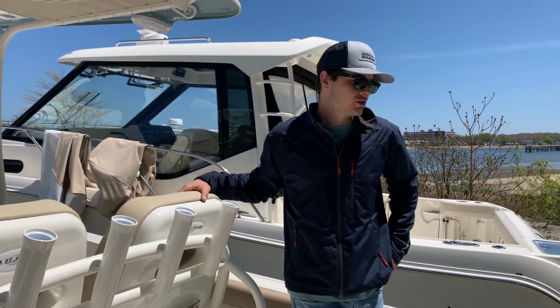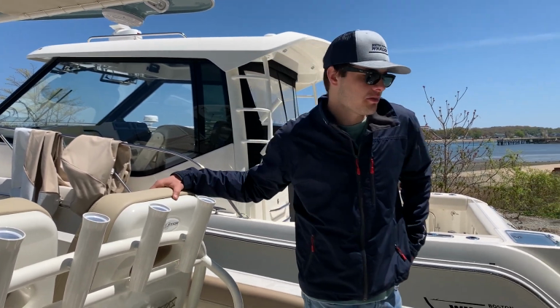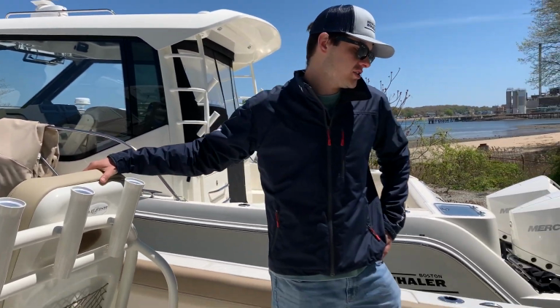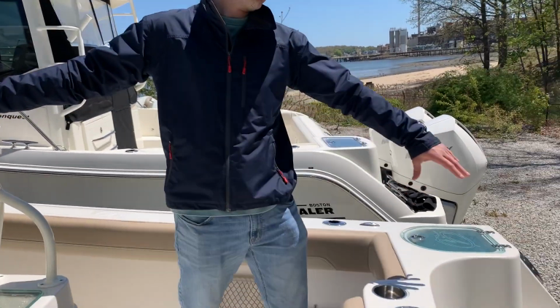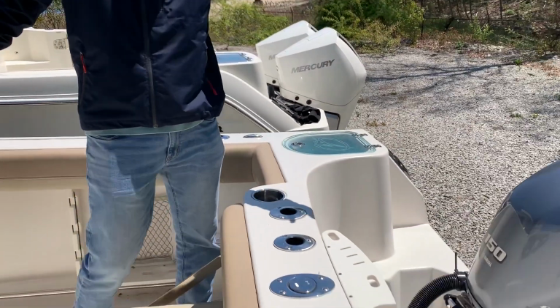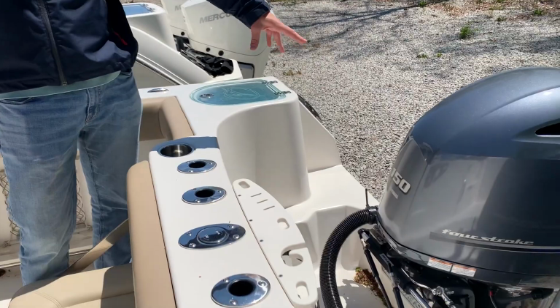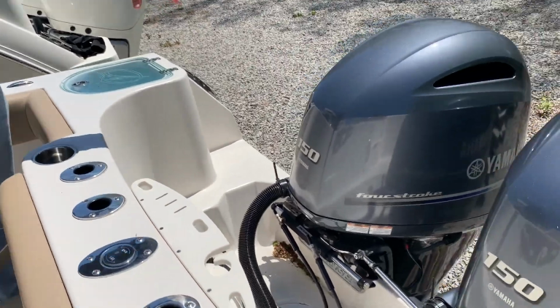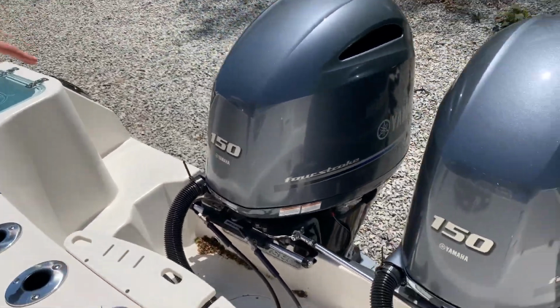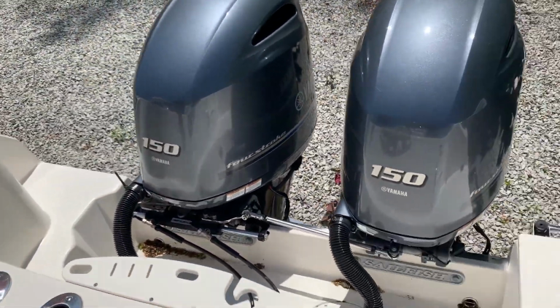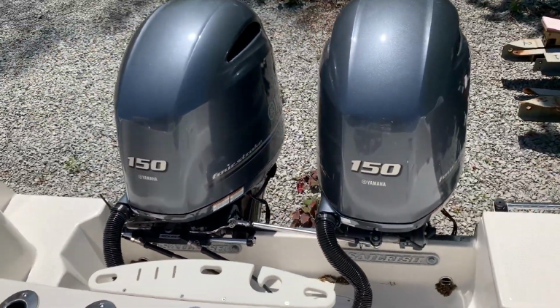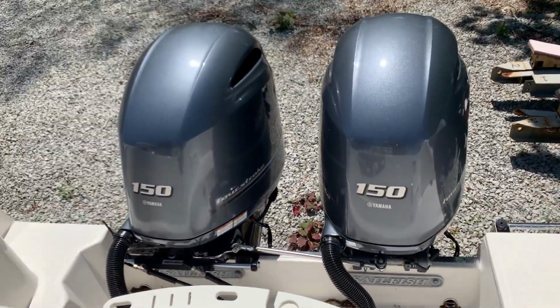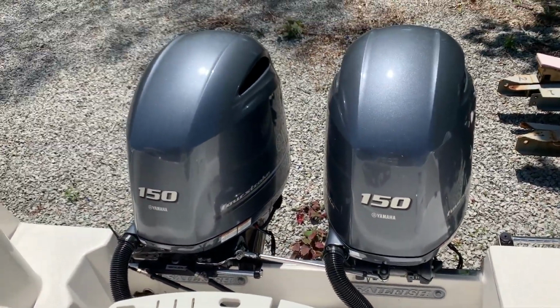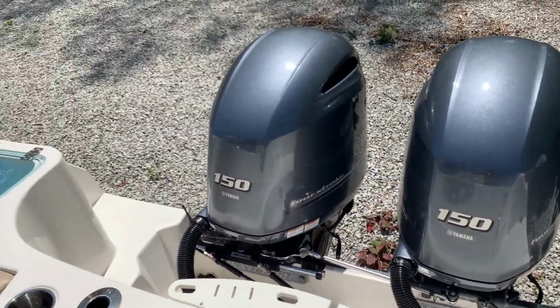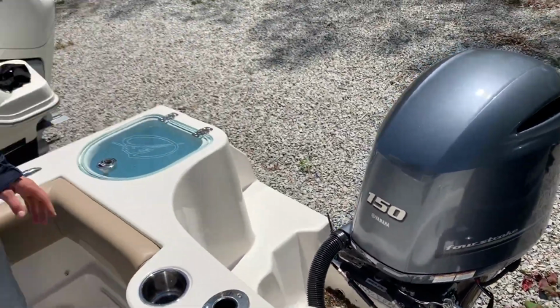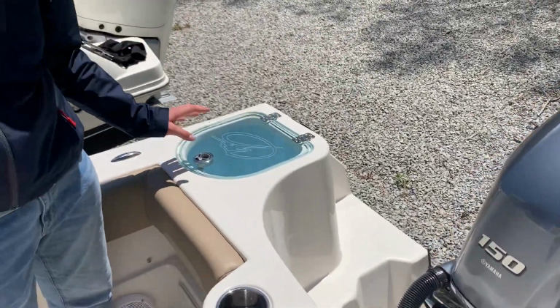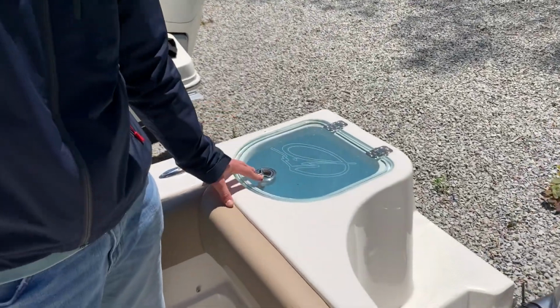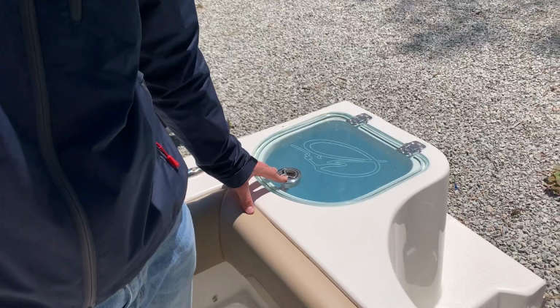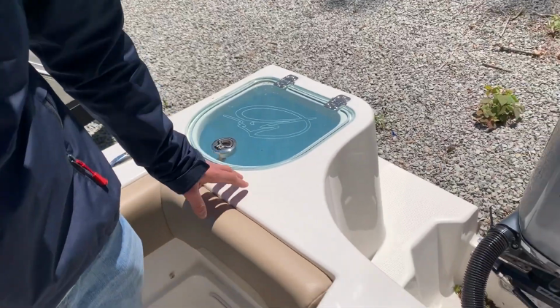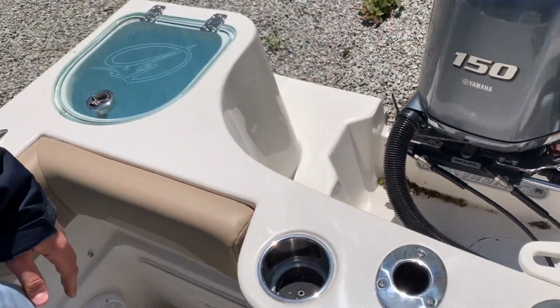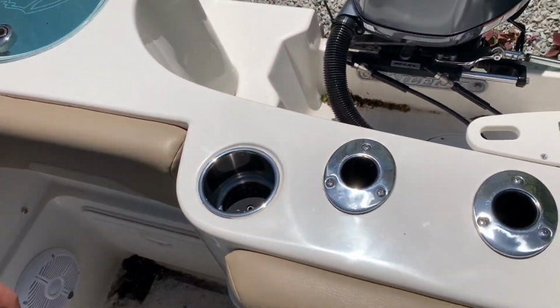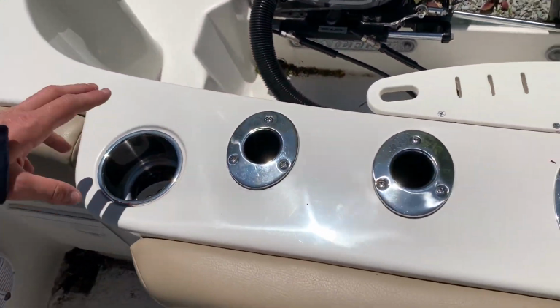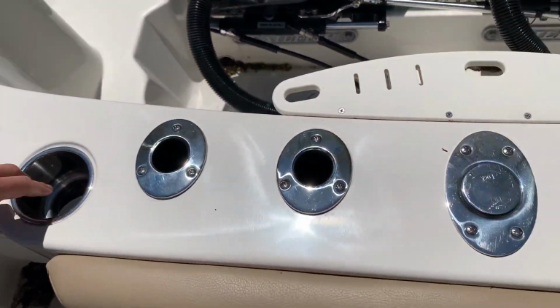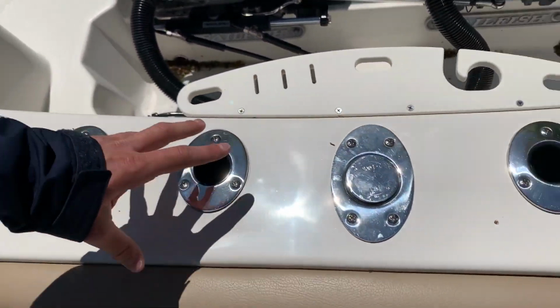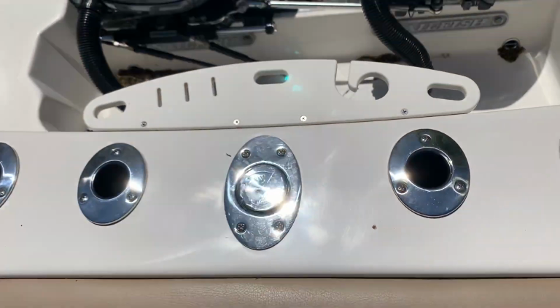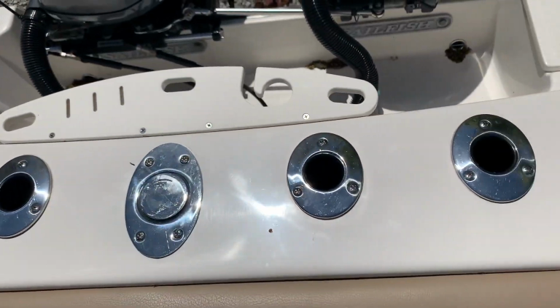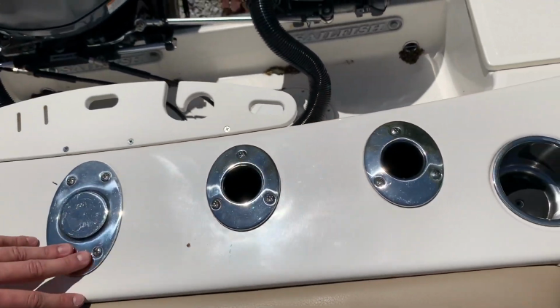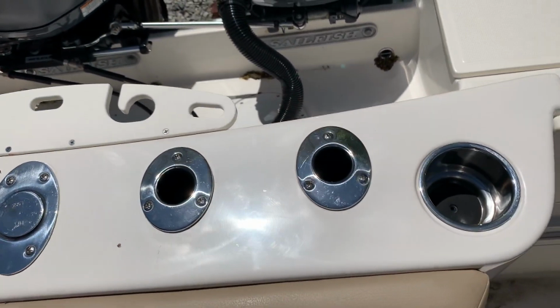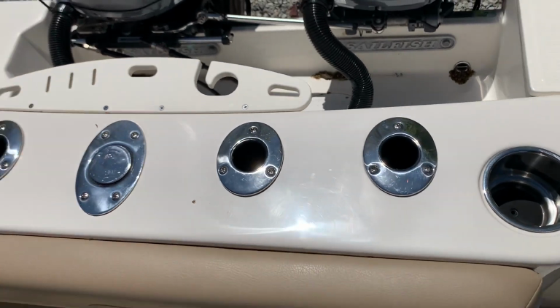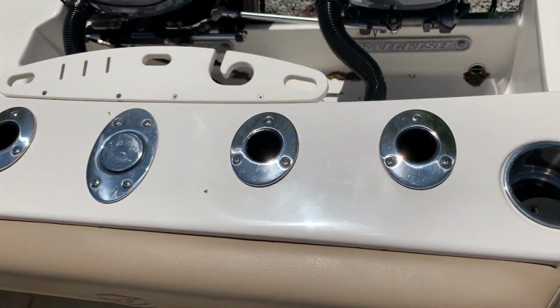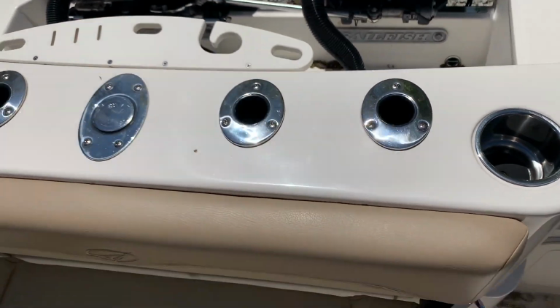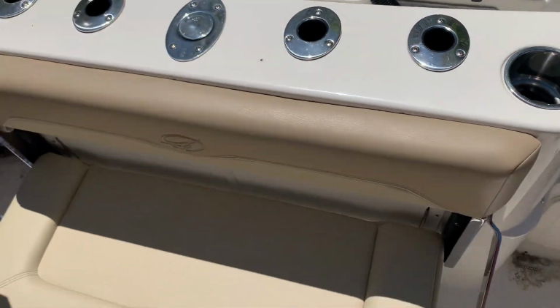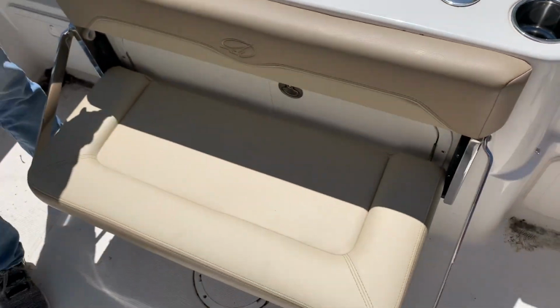Starting in the back, she's powered by twin 150 horsepower four-stroke Yamaha engines. On your starboard side, you have a live well, leading you to cup holders, rod holders, a retractable tow post, along with the nice big bench in the aft.